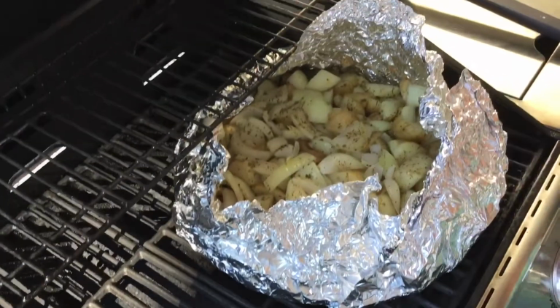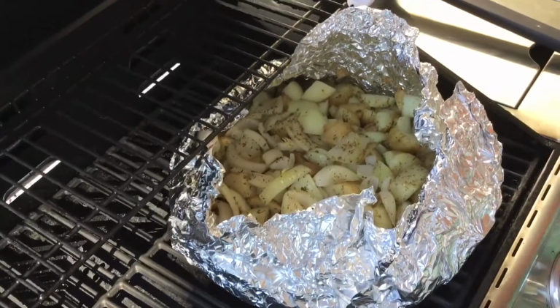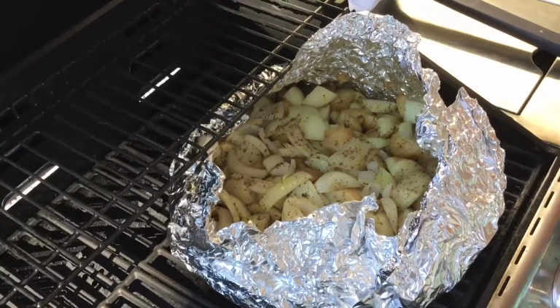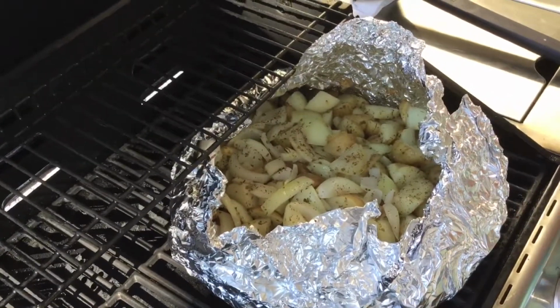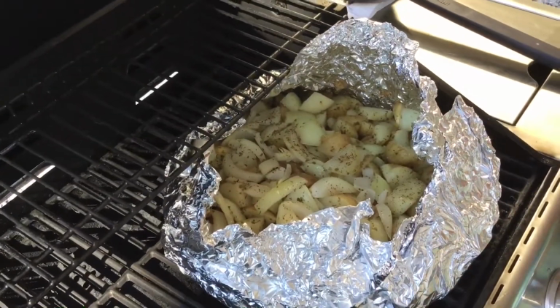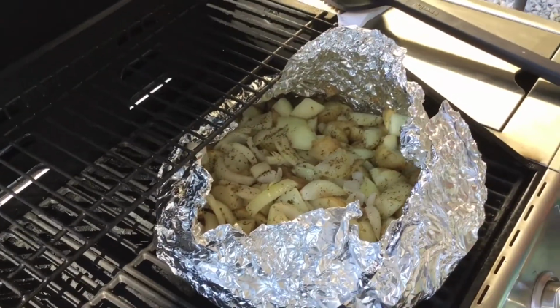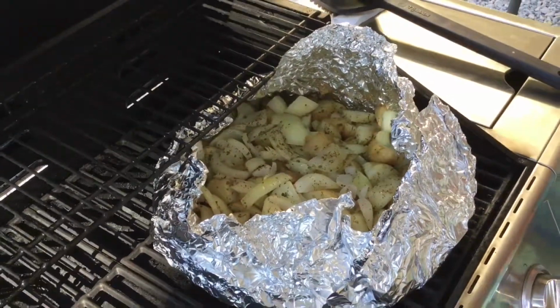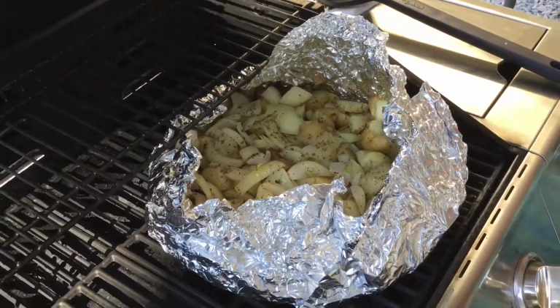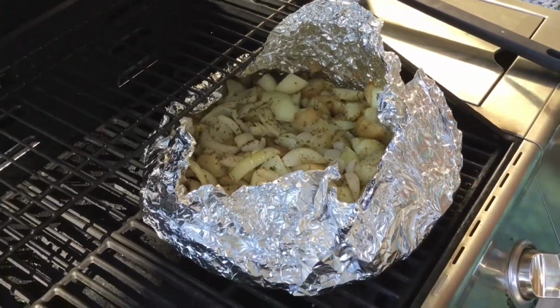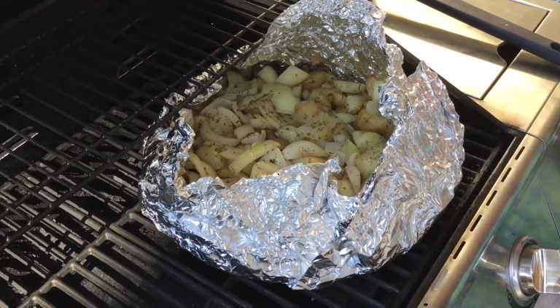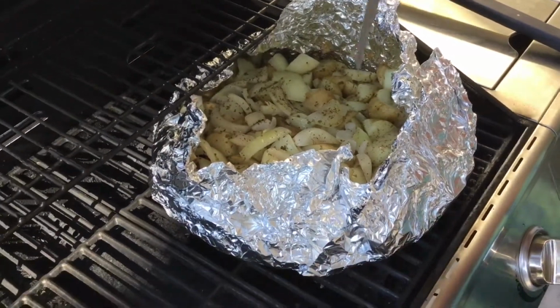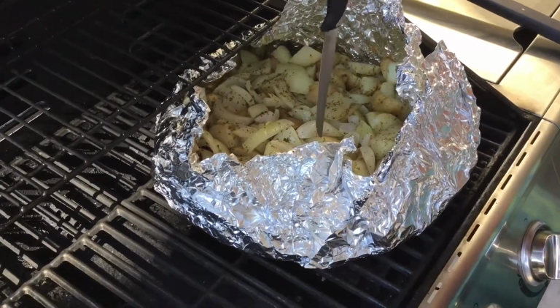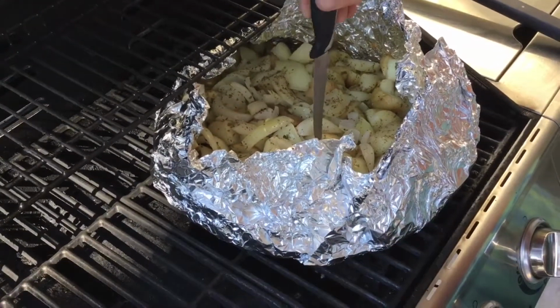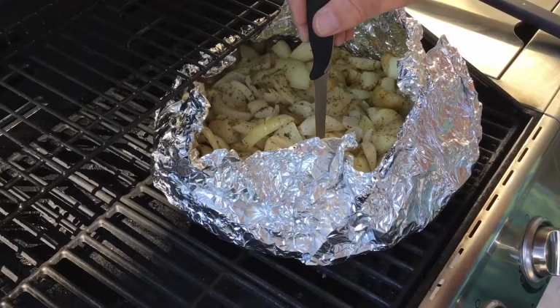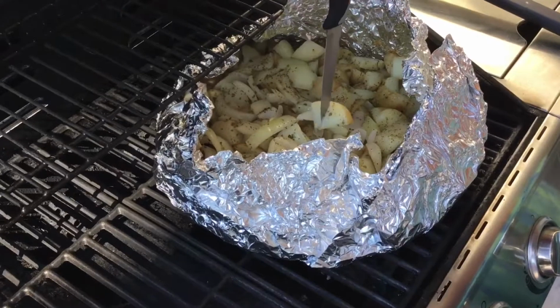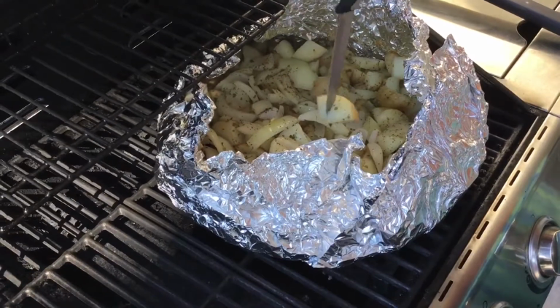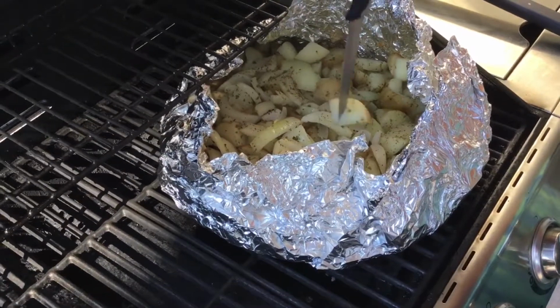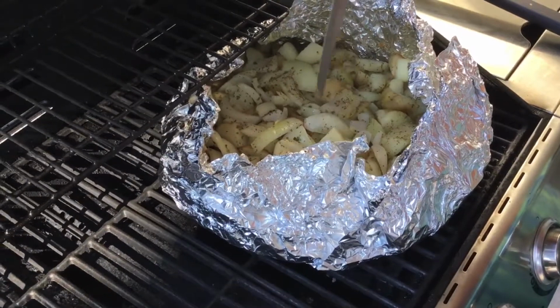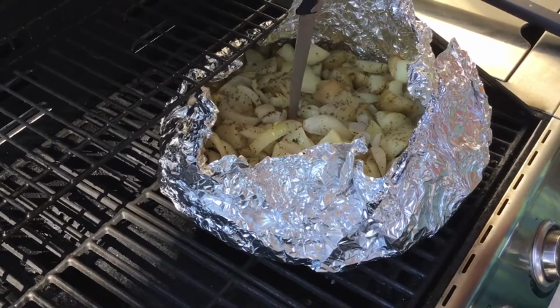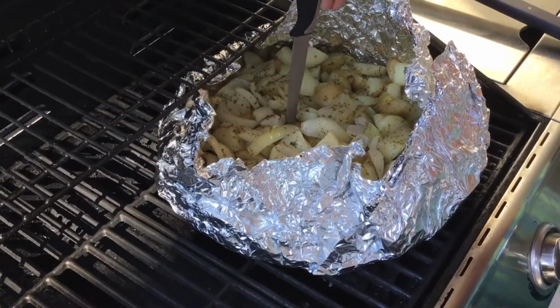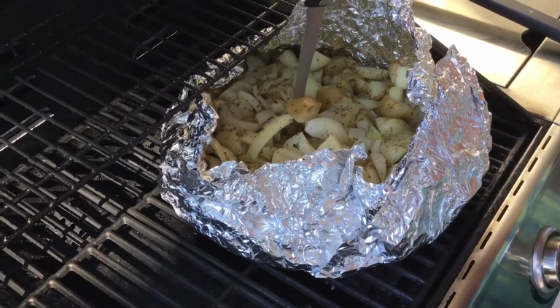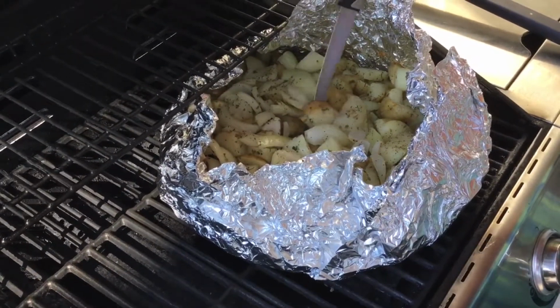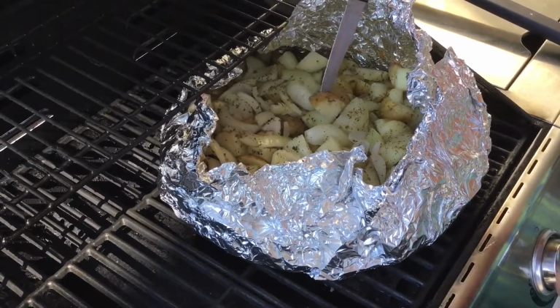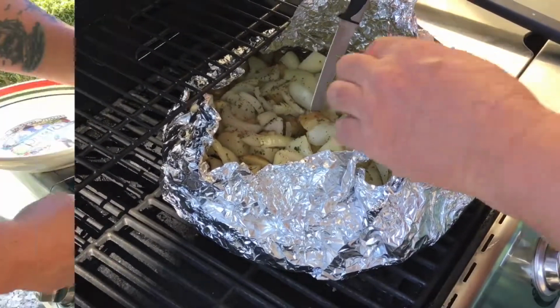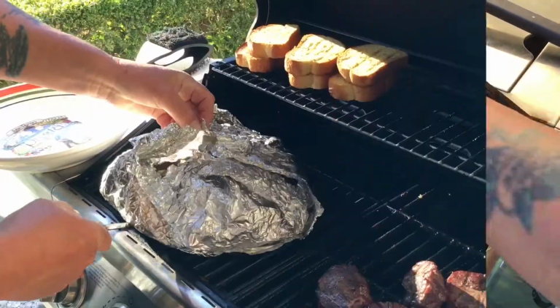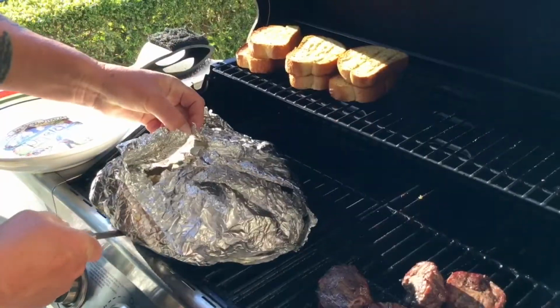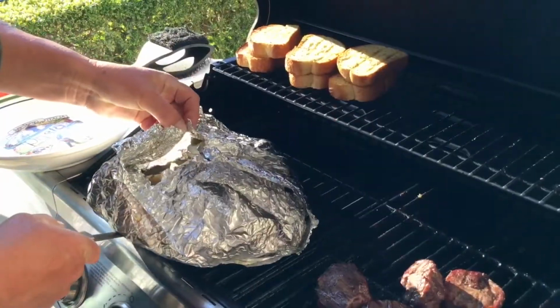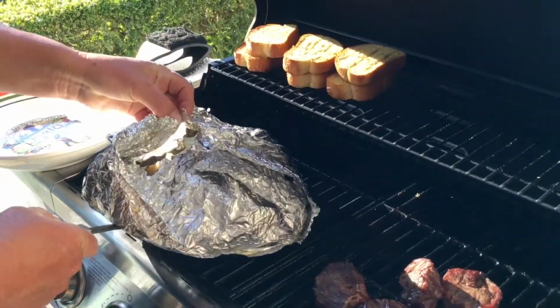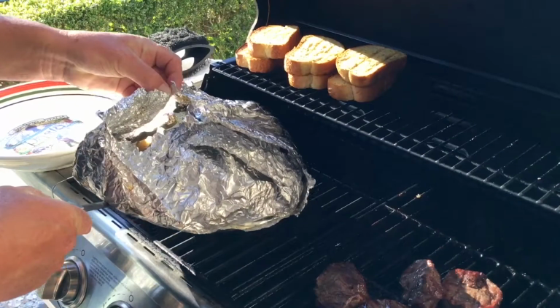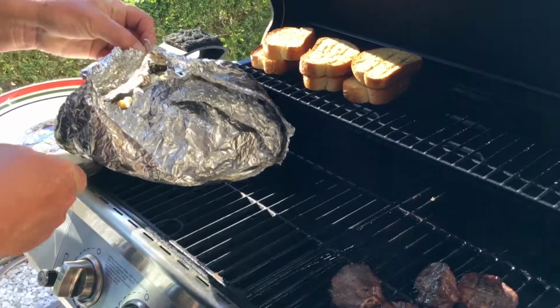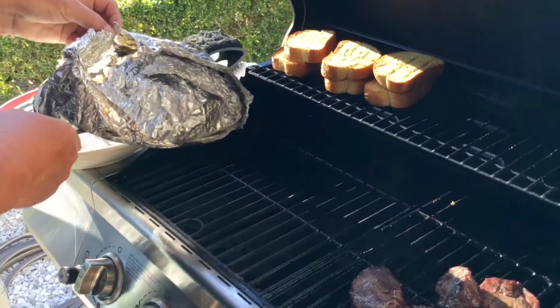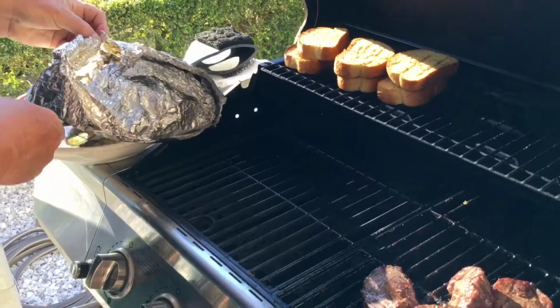Check it after about 45 minutes — if the potato isn't falling off the knife, keep it cooking another 20 minutes, or until the potatoes are soft. If you're using a full five-pound bag, it'll take about an hour and 20 minutes to cook.